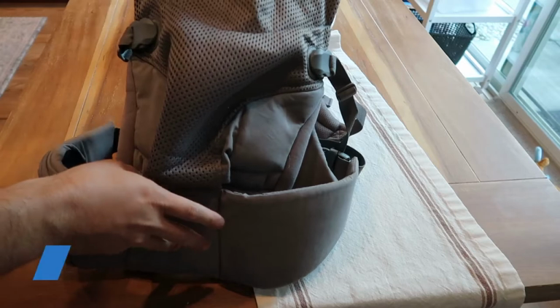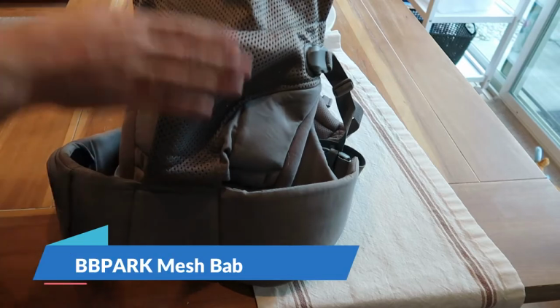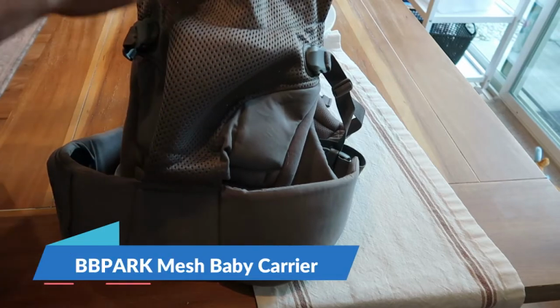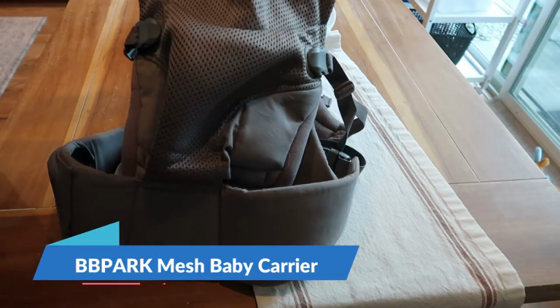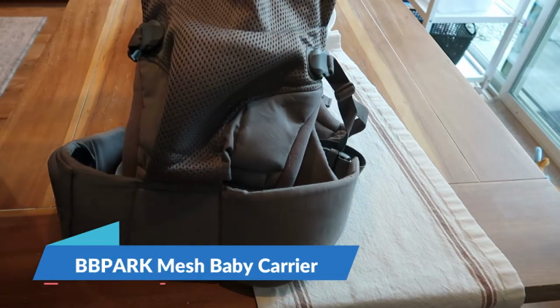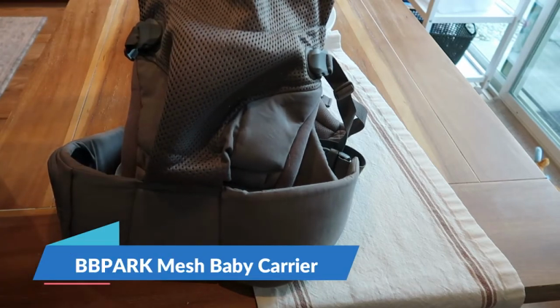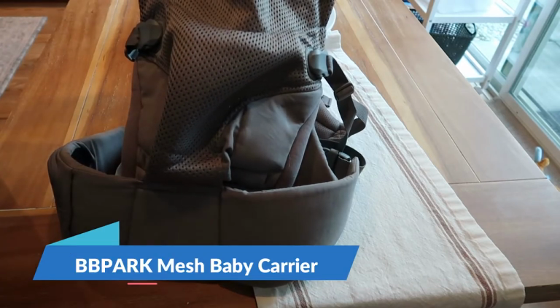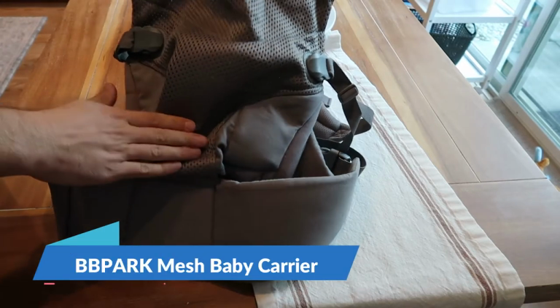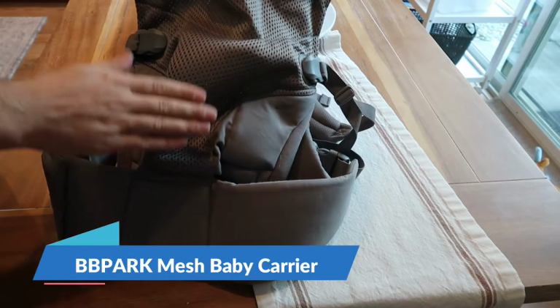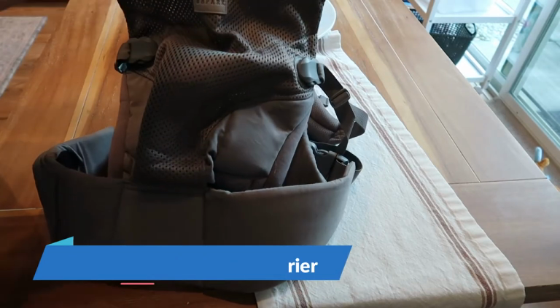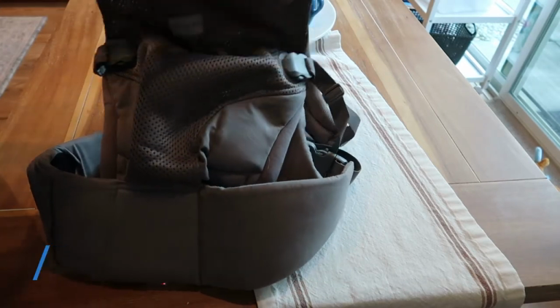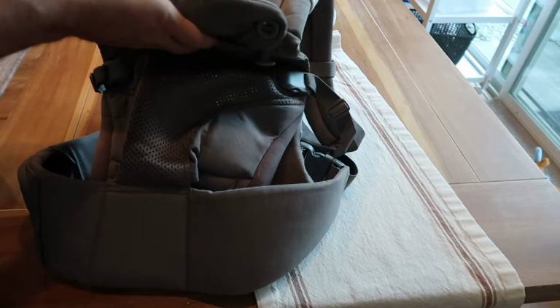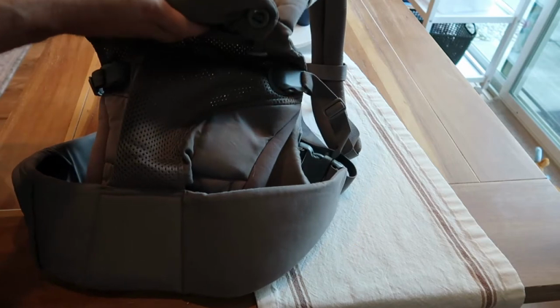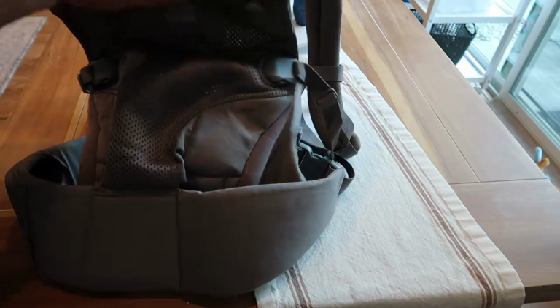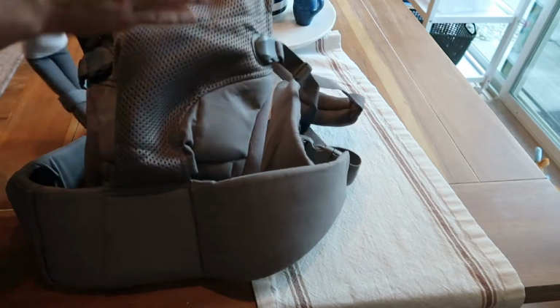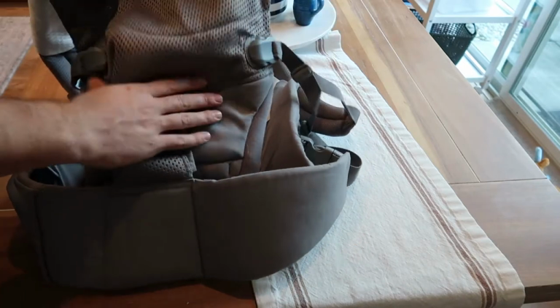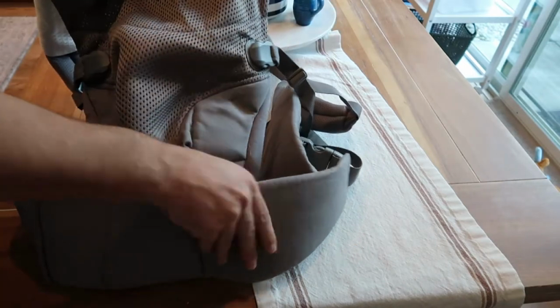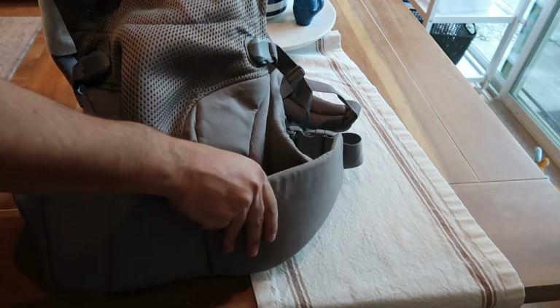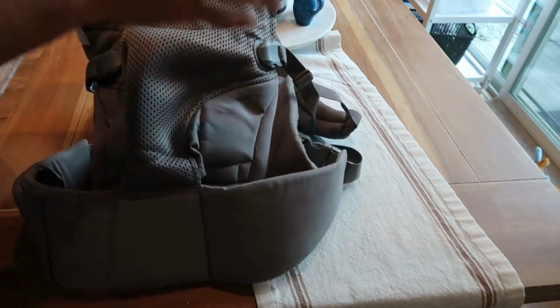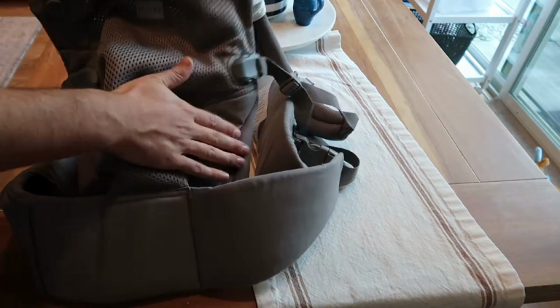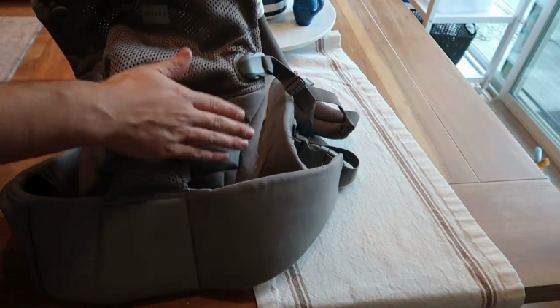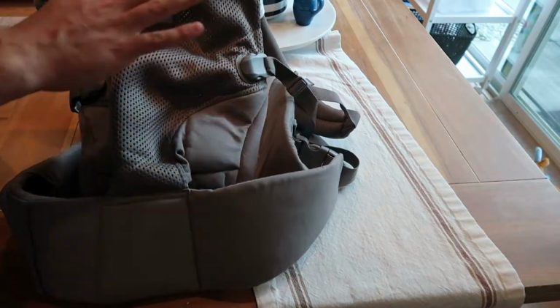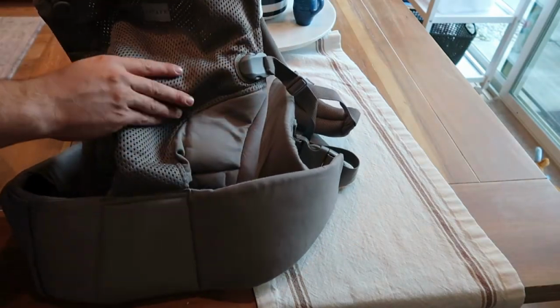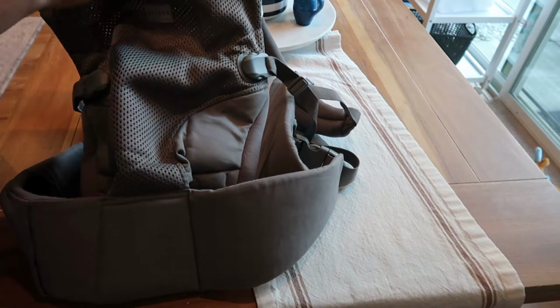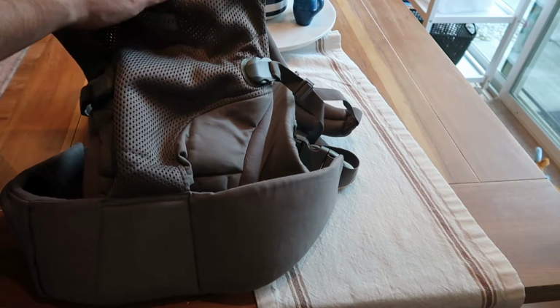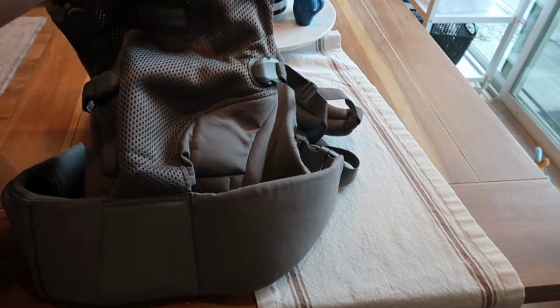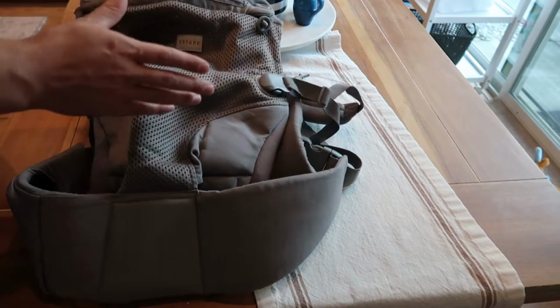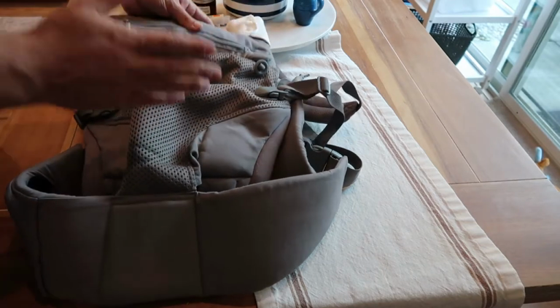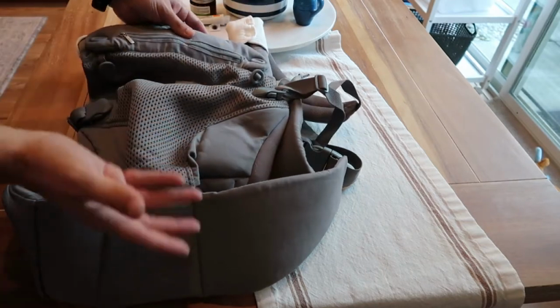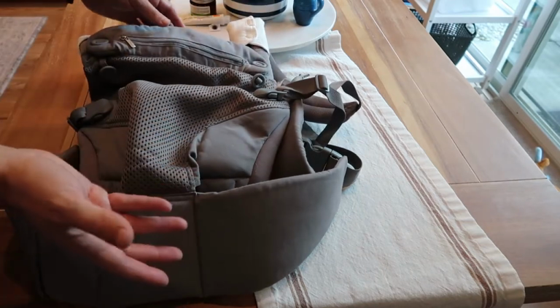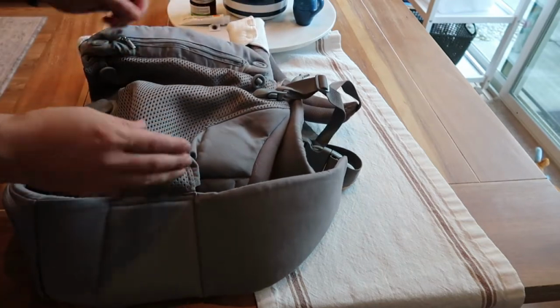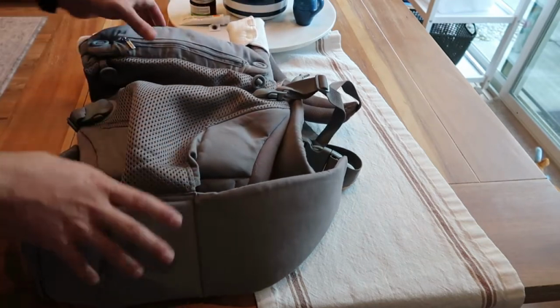Hey guys, CJ here. Today we have the Baby Park soft baby carrier. First impressions: this is made out of very quality materials. There is a ton of padding, especially not only for the baby, but for the parent as well, which is pretty nice to see.